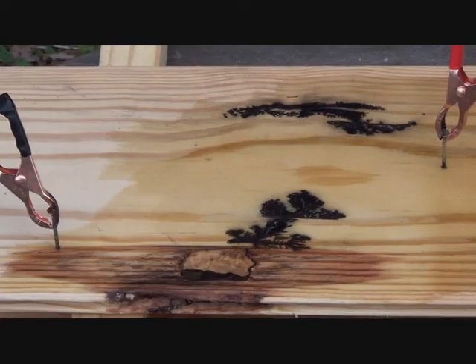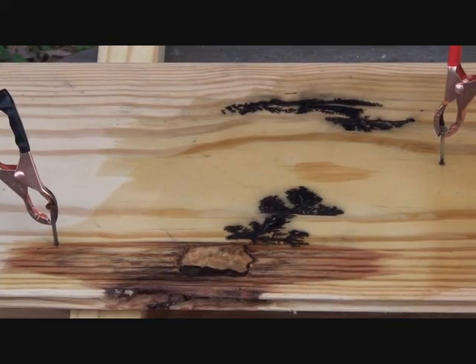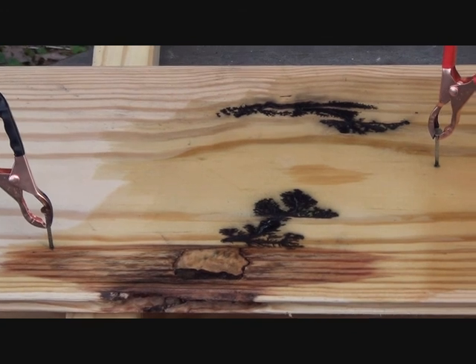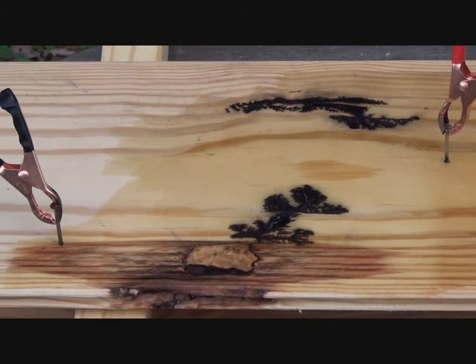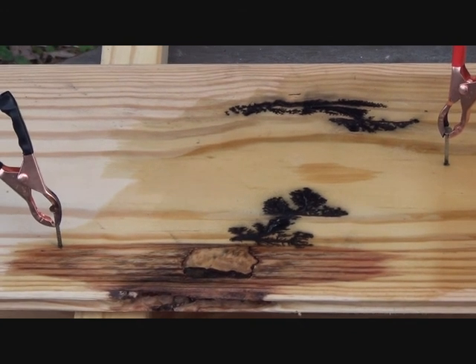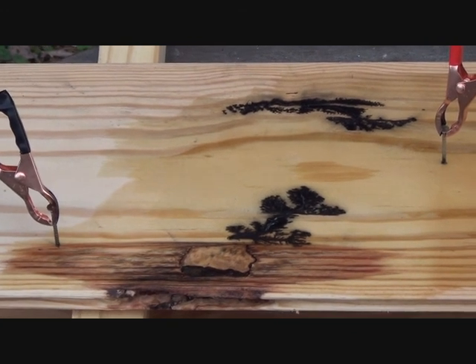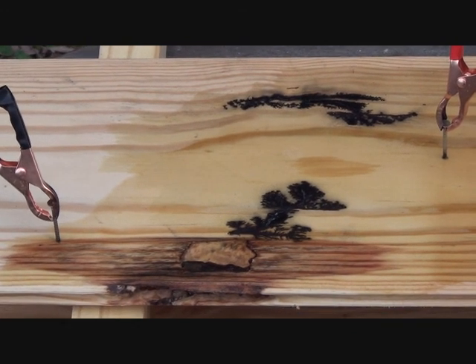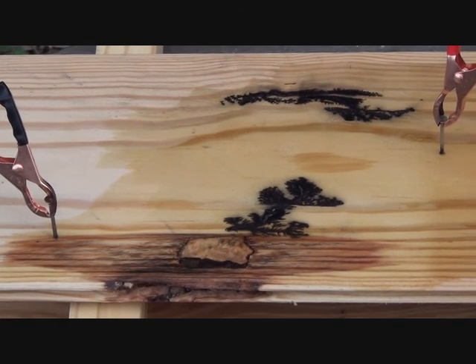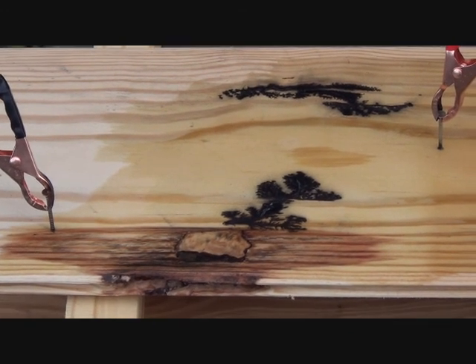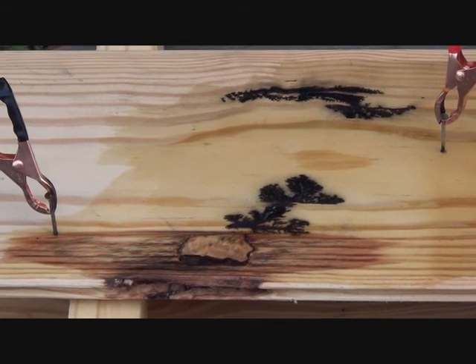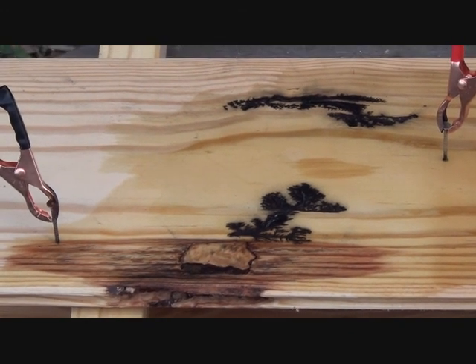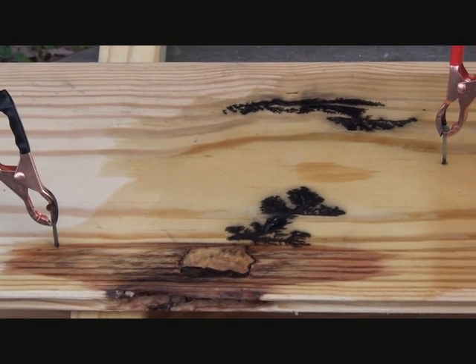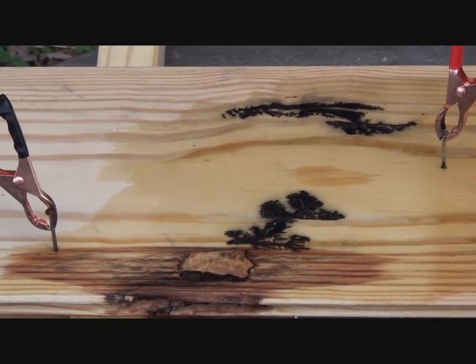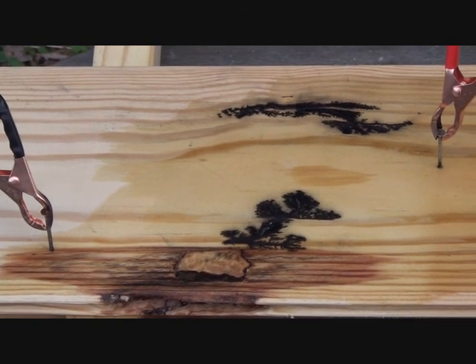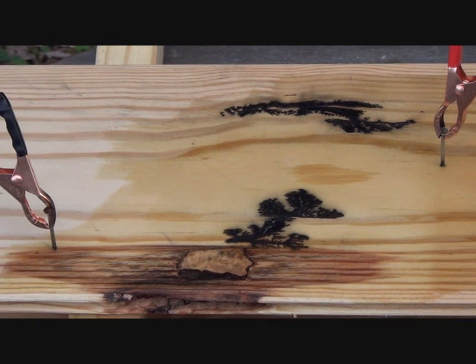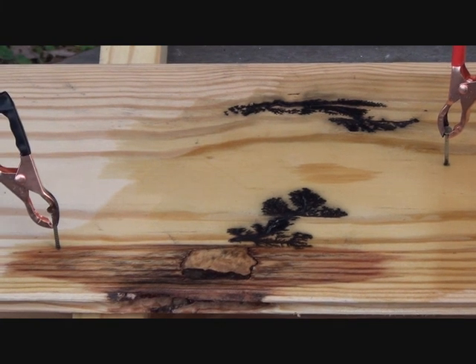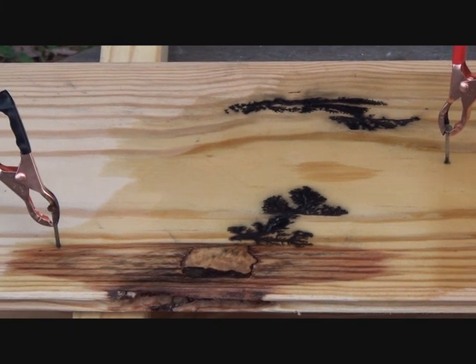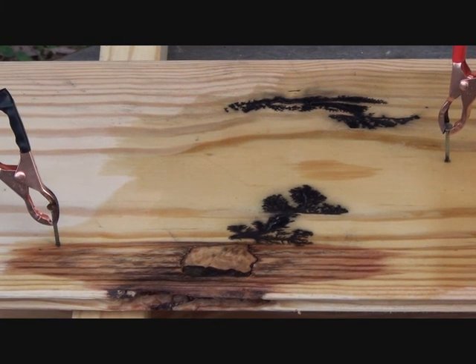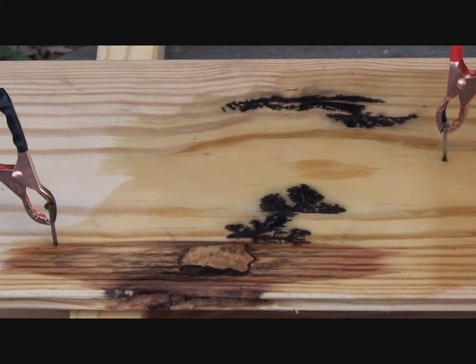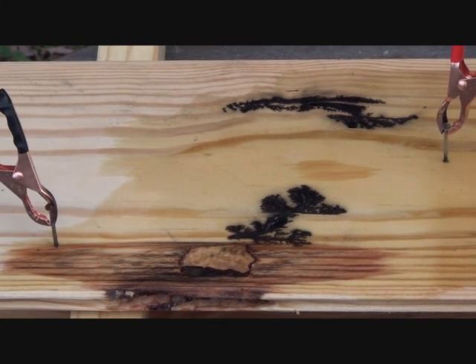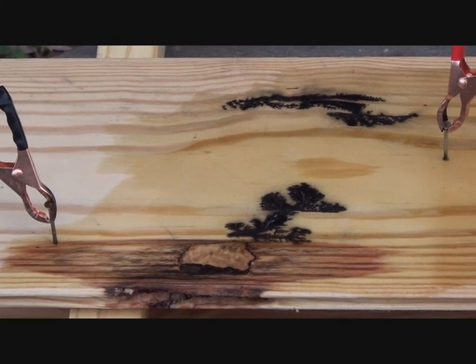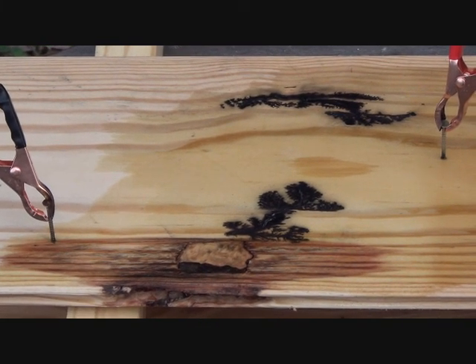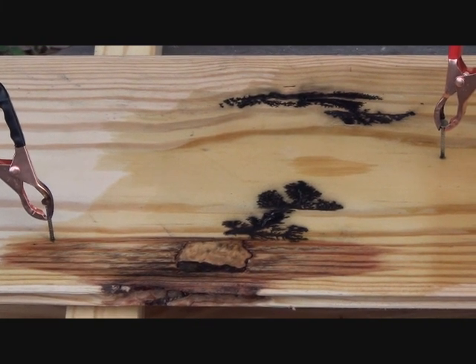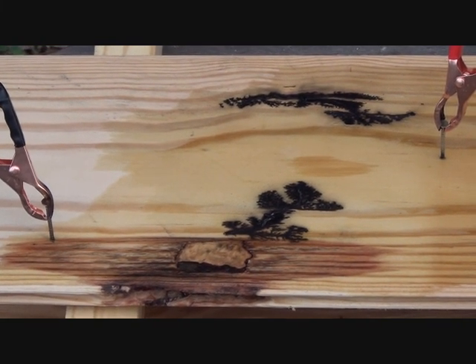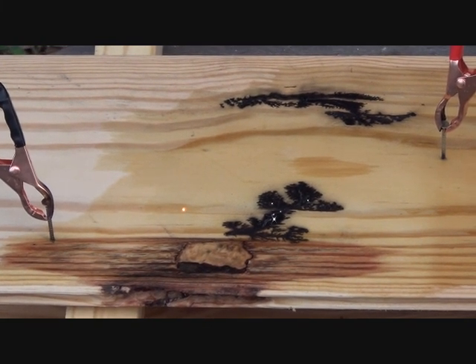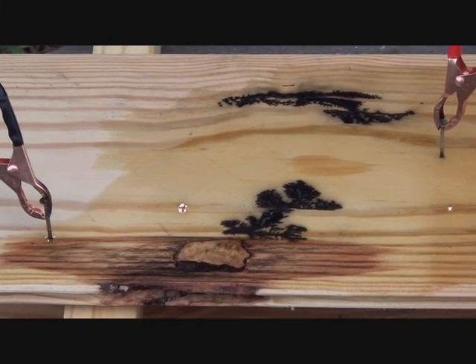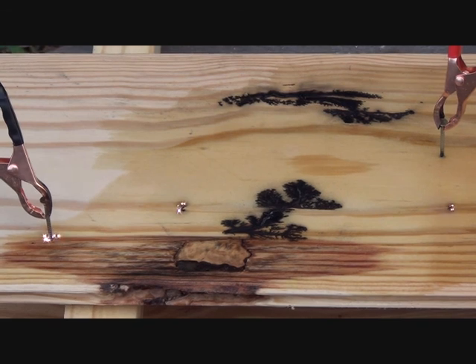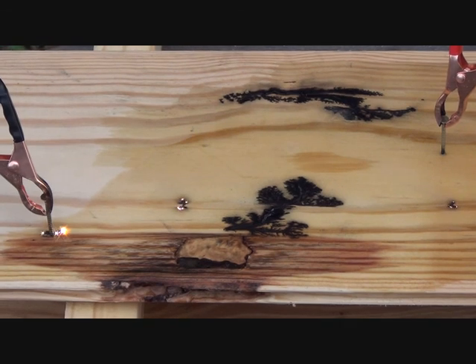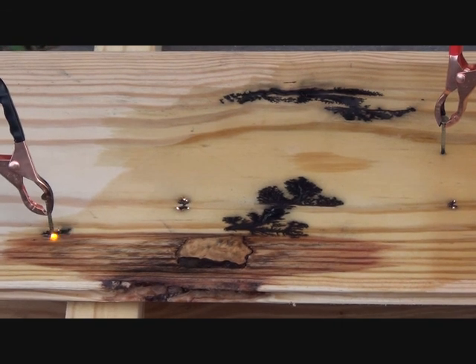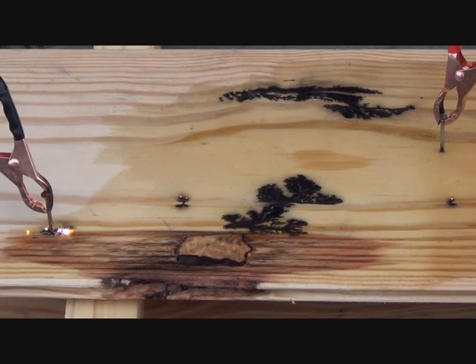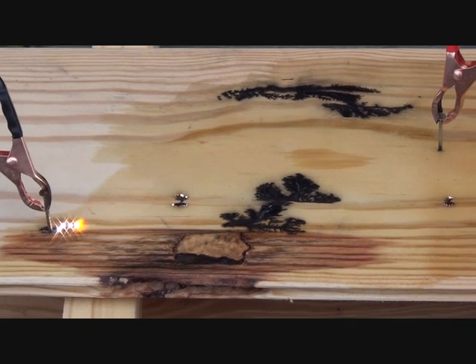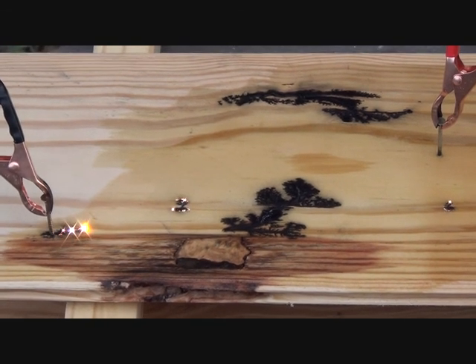Okay, now we move the nails again and we're gonna finish it up. Ready, set, go! Wow!